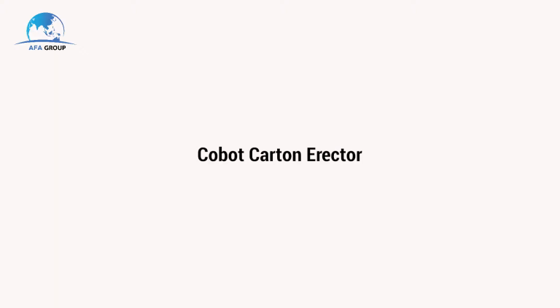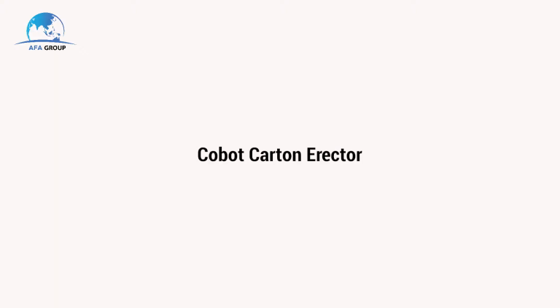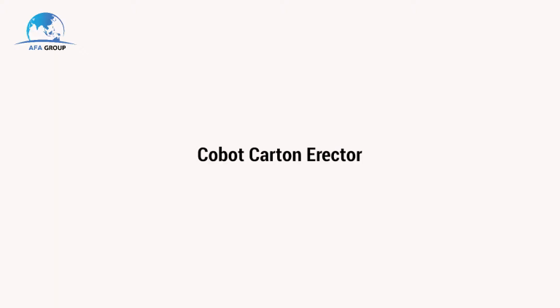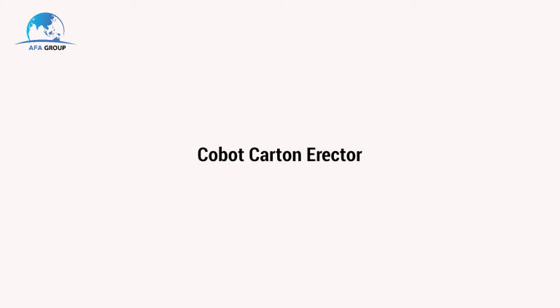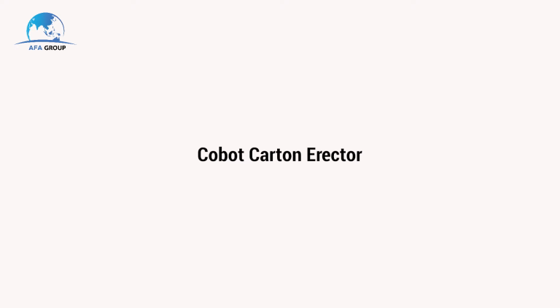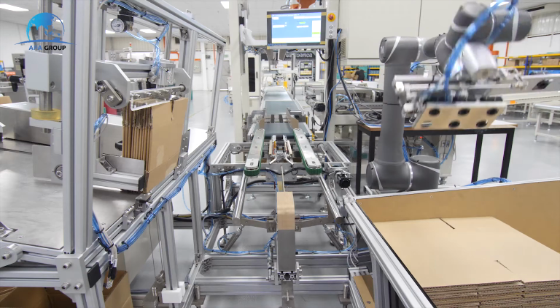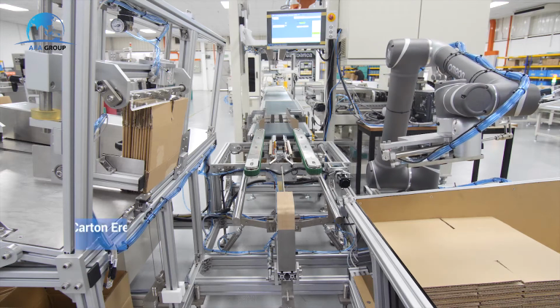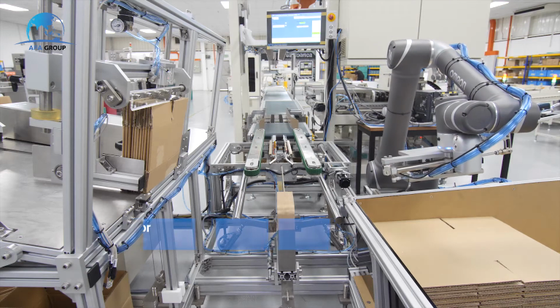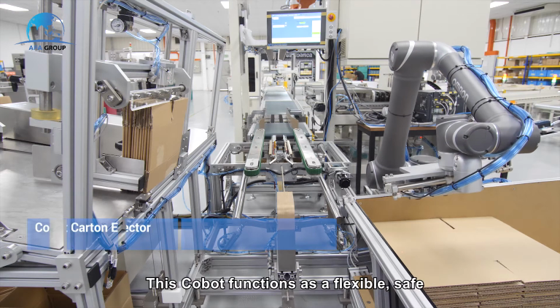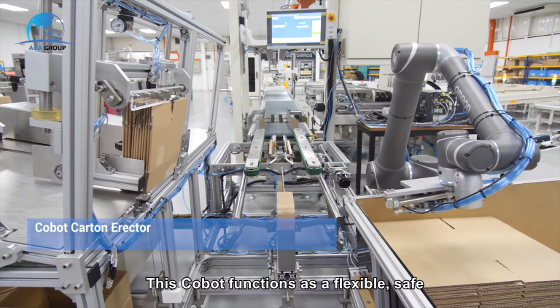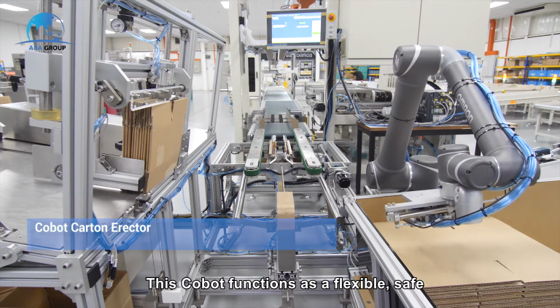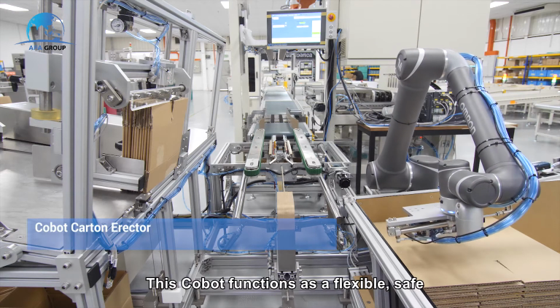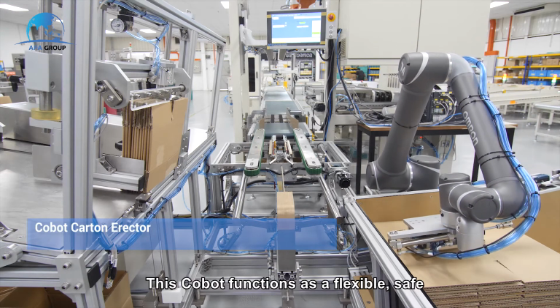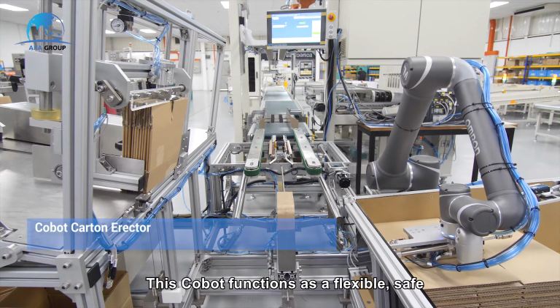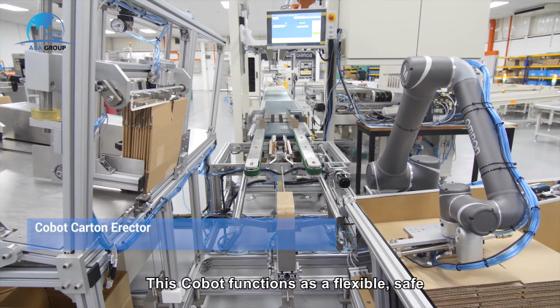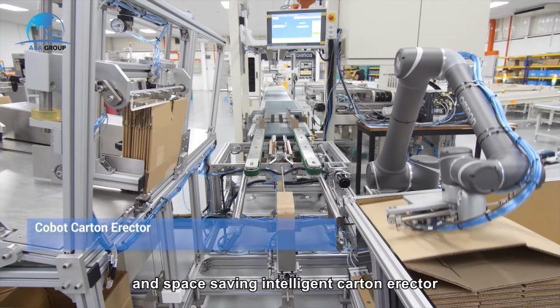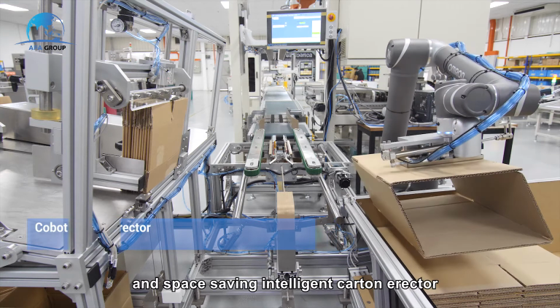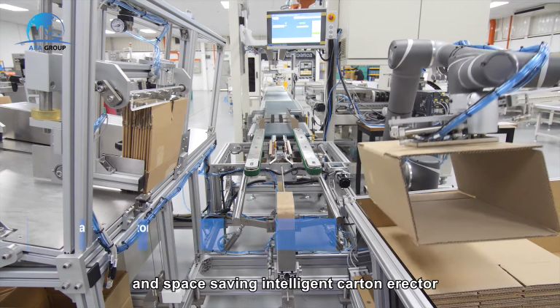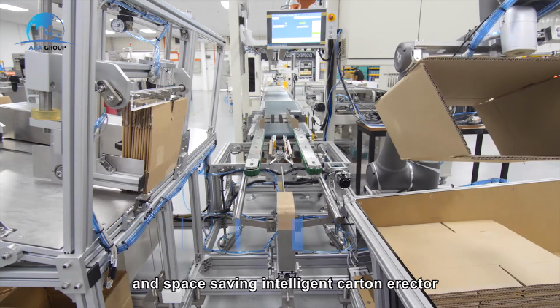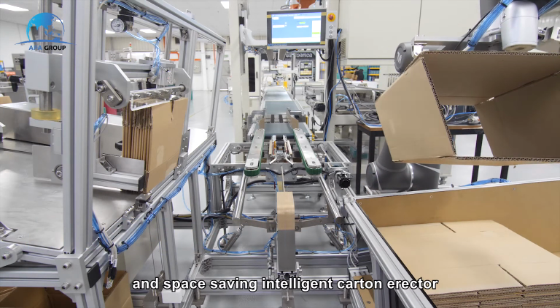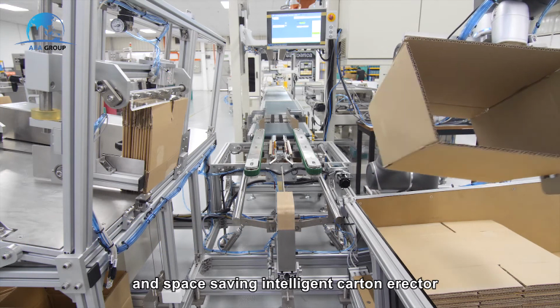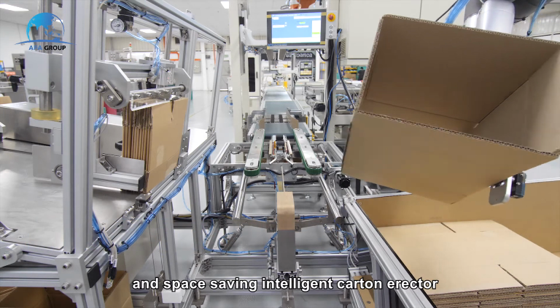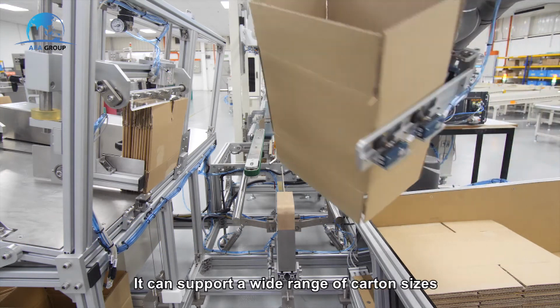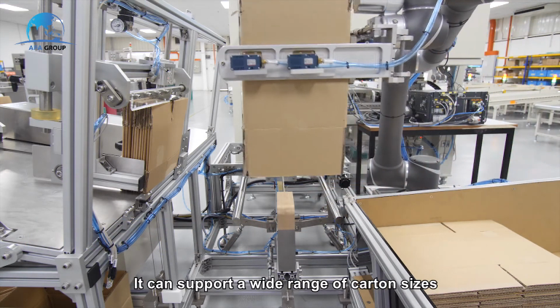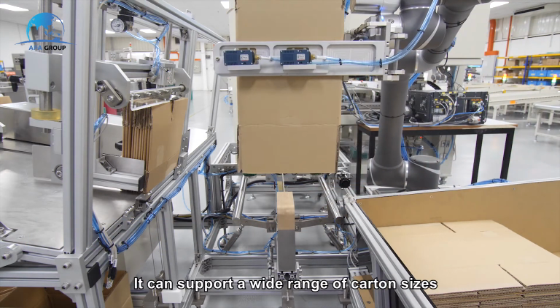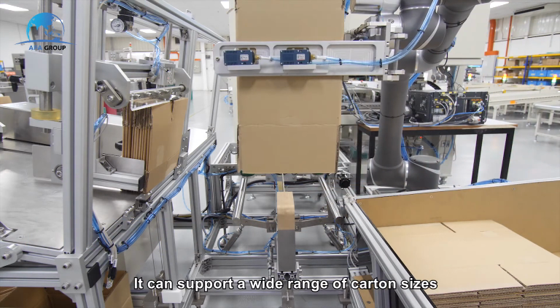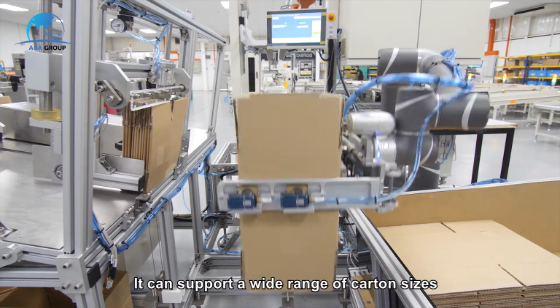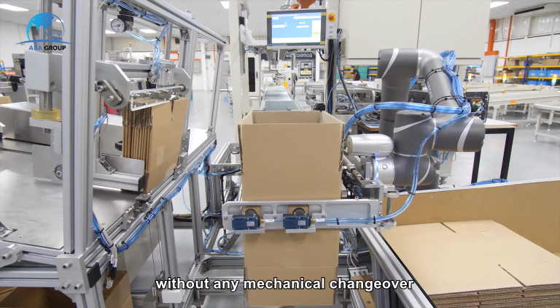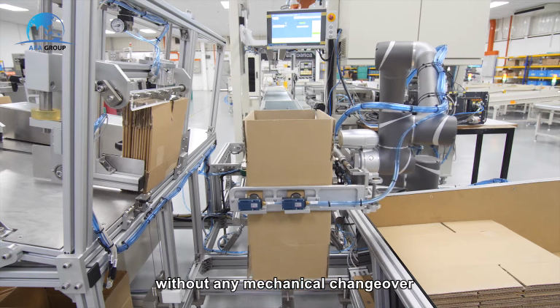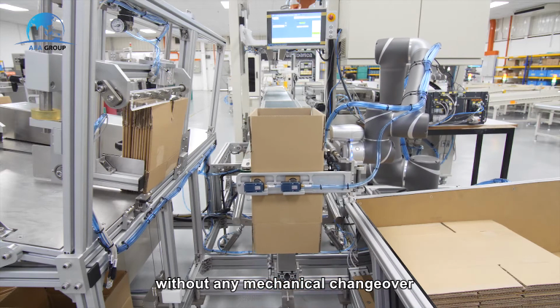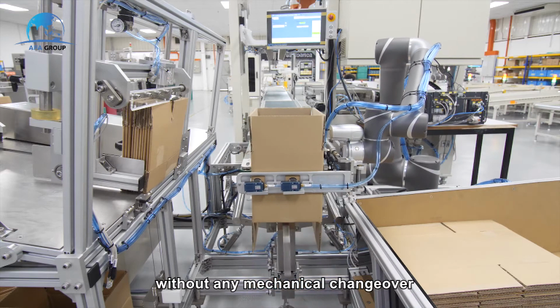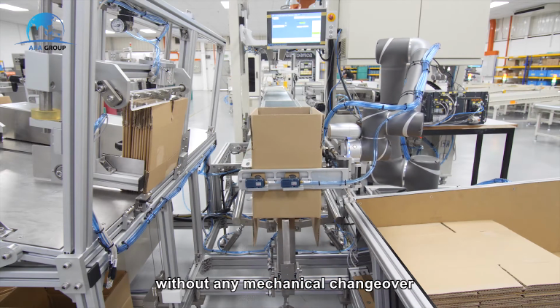The CoBot Carton Erector functions as a flexible, safe, and space-saving intelligent carton erector. It can support a wide range of carton sizes without any mechanical changeover.